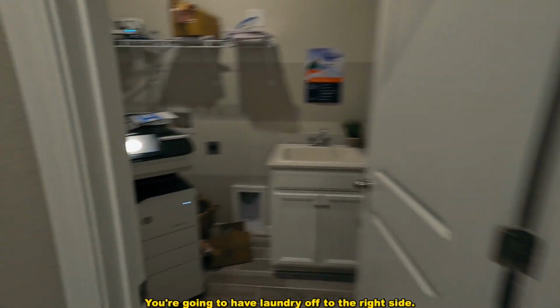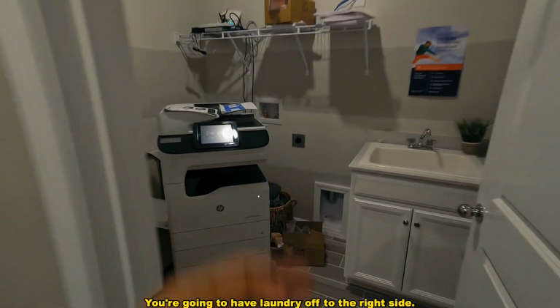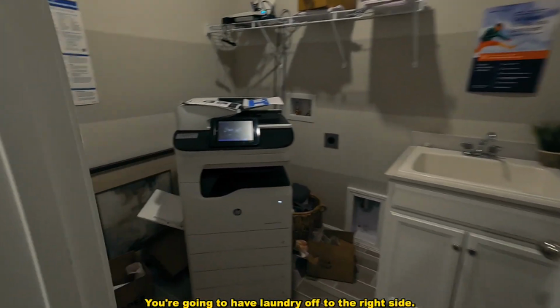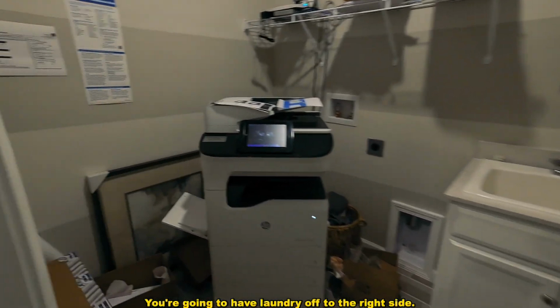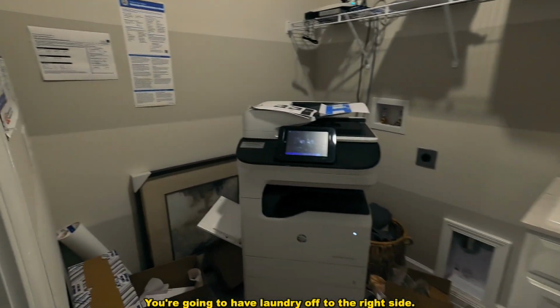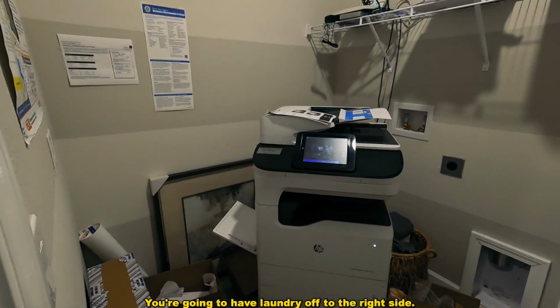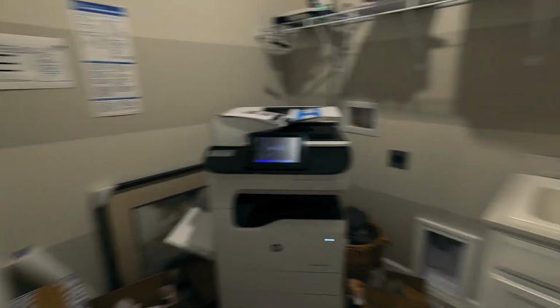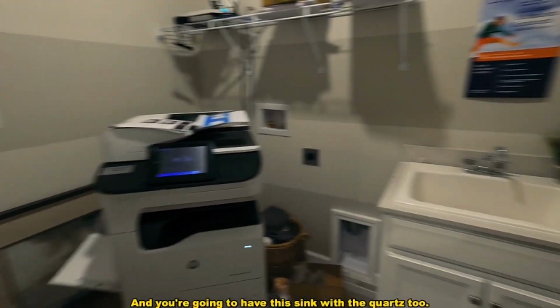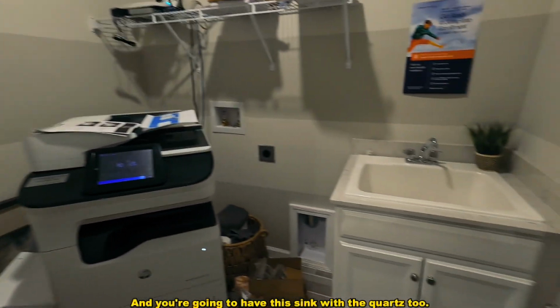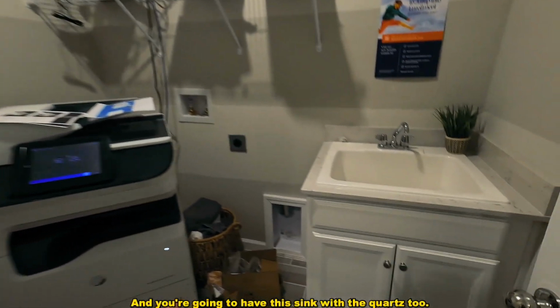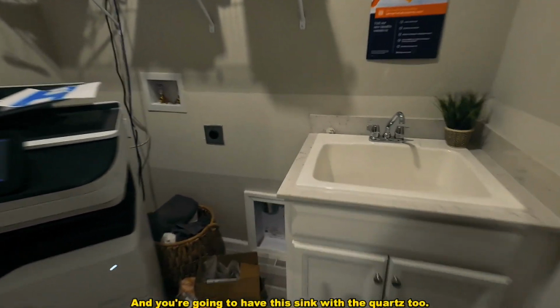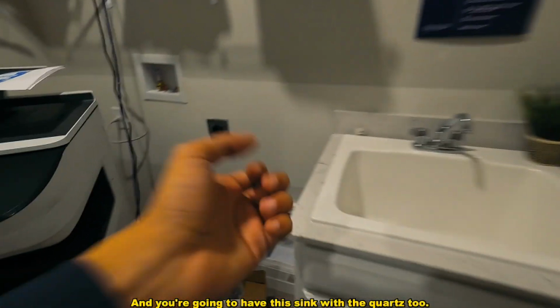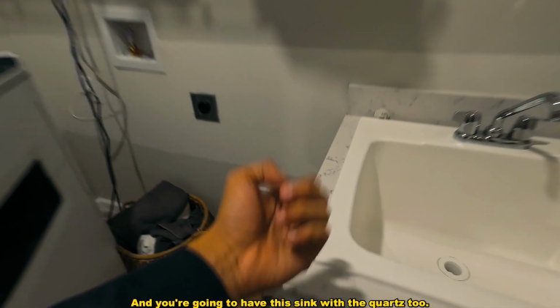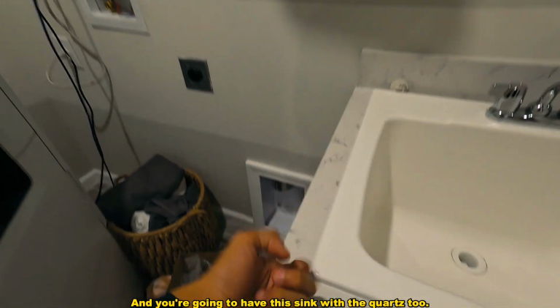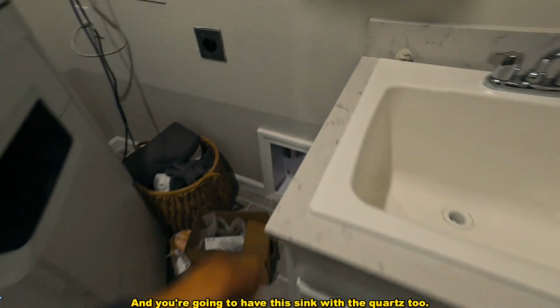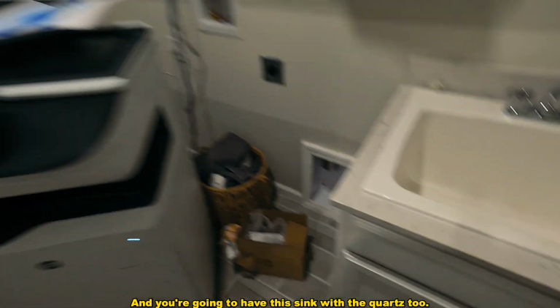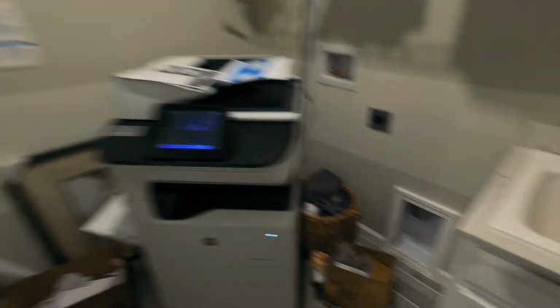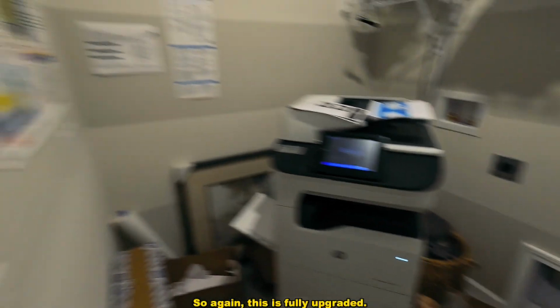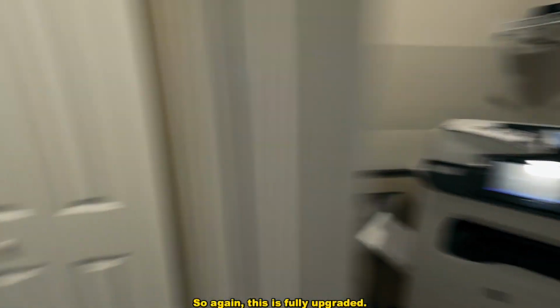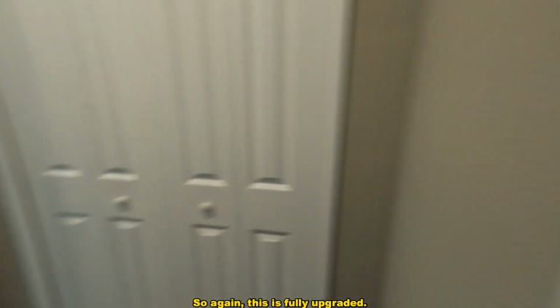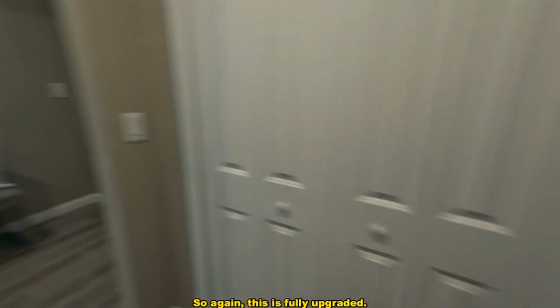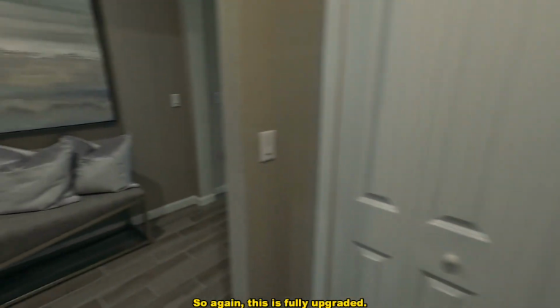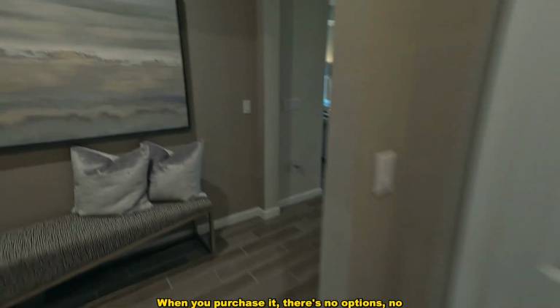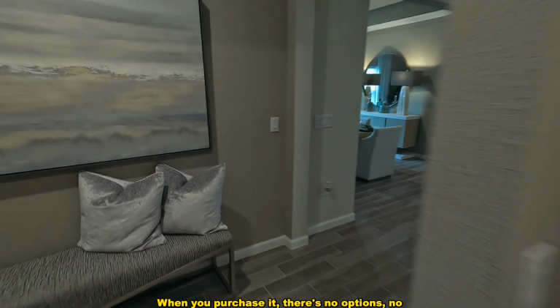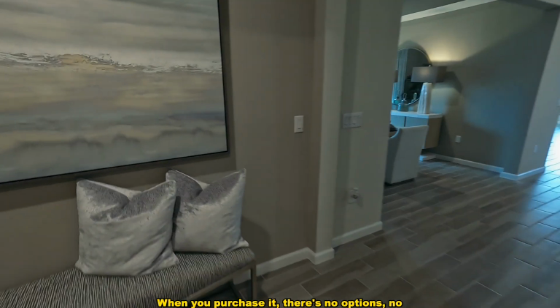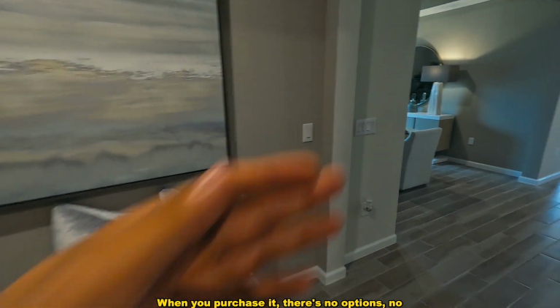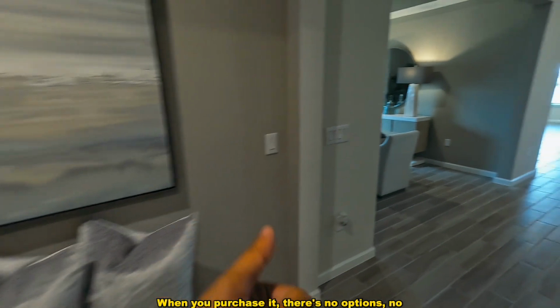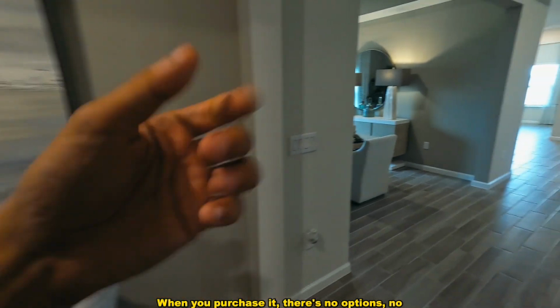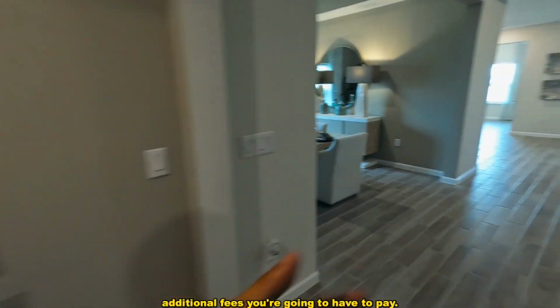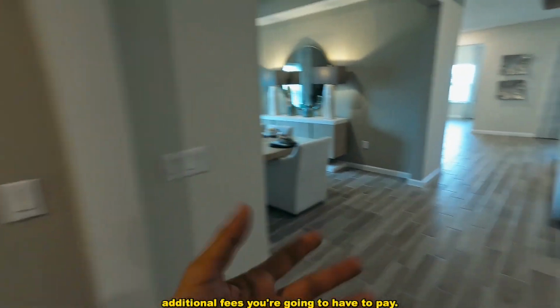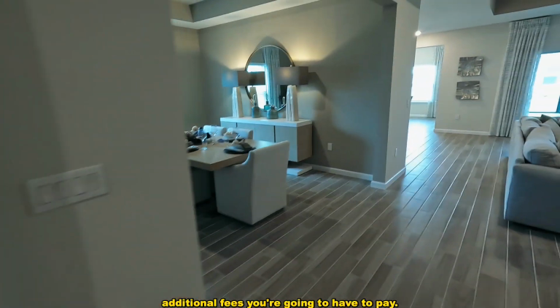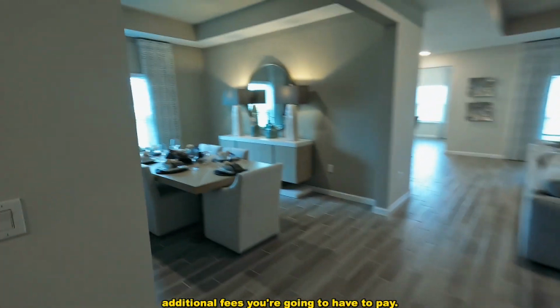To the right here is actually going to be the garage — where your three-car garage would be — but it's a sales office for now. You're going to have laundry off to the right side, and you're going to have a sink with quartz countertops as well.